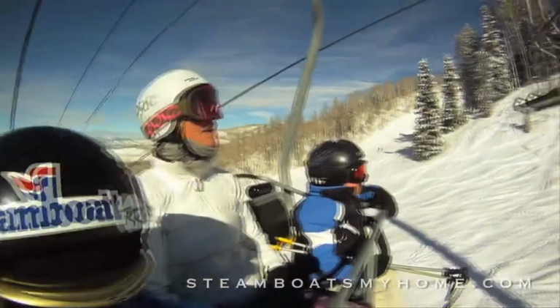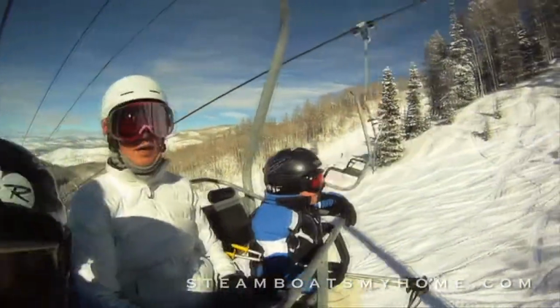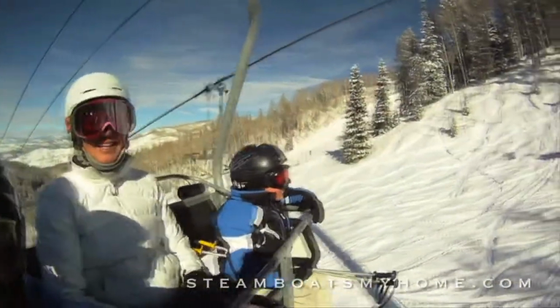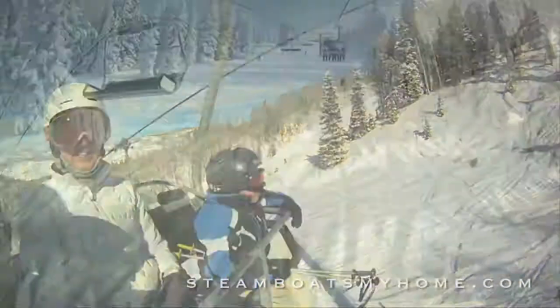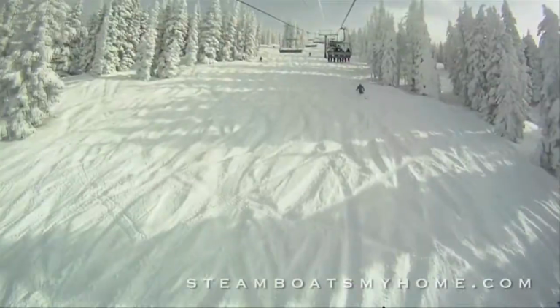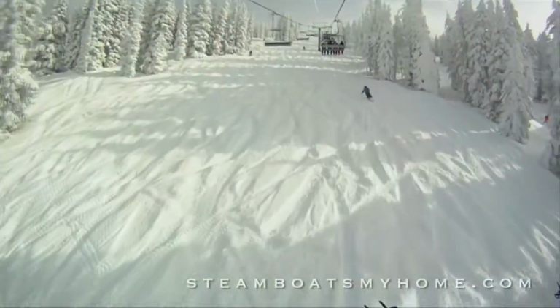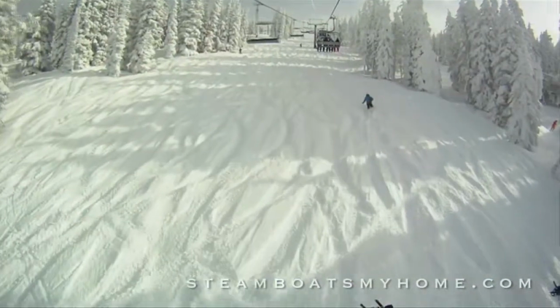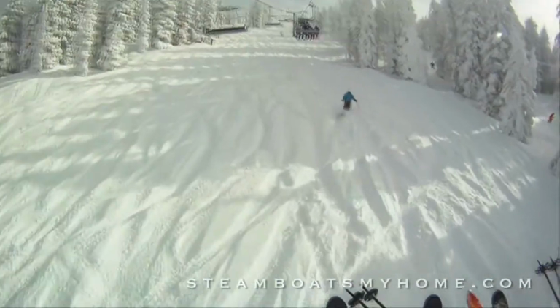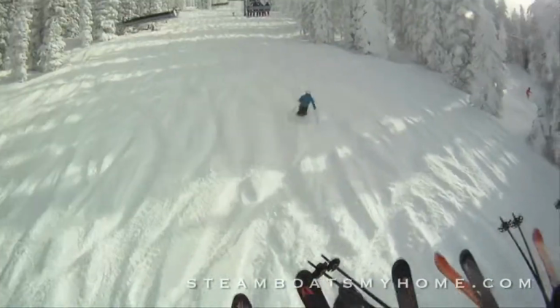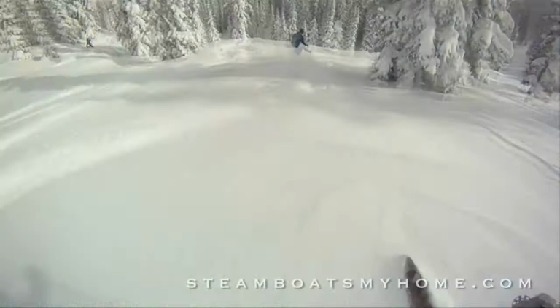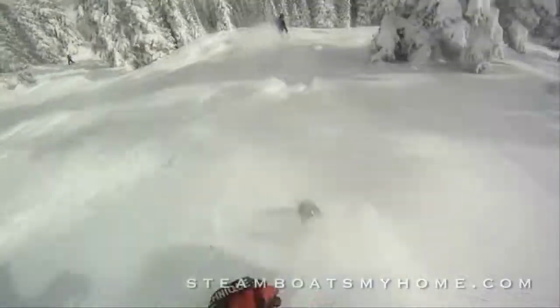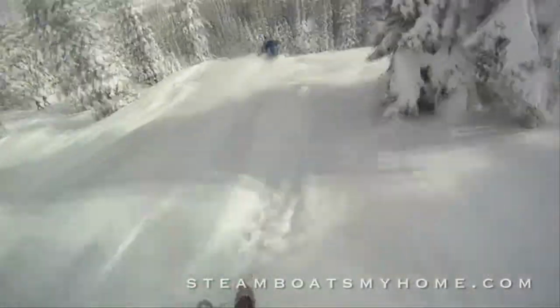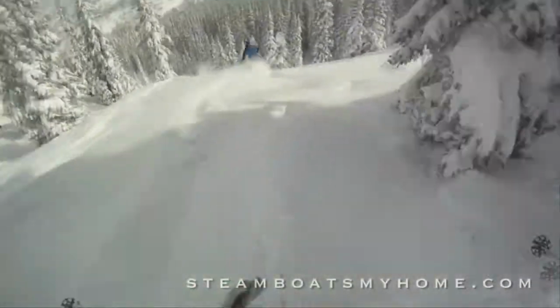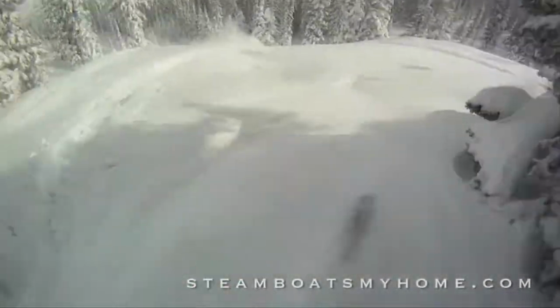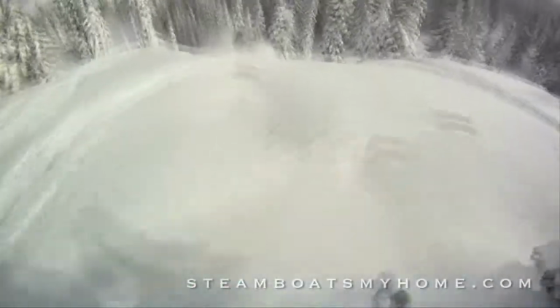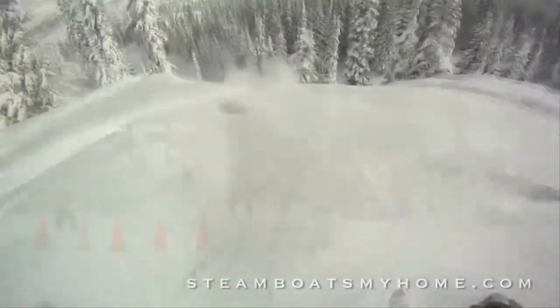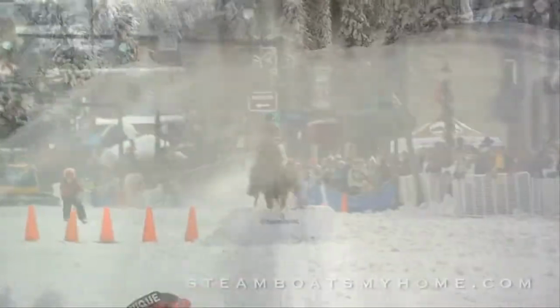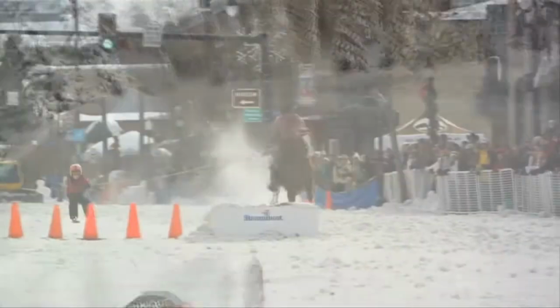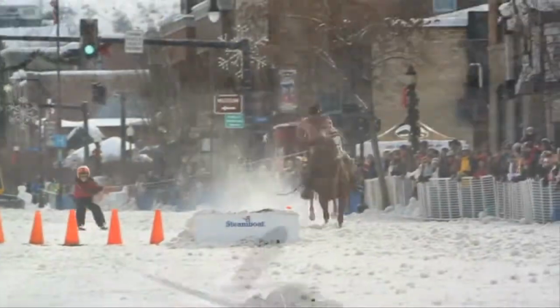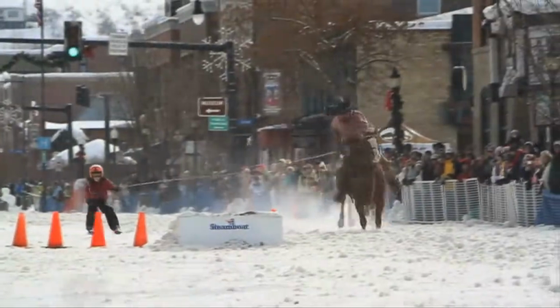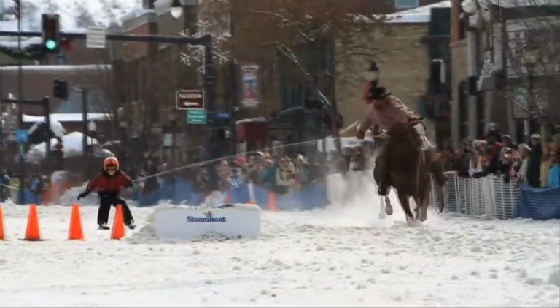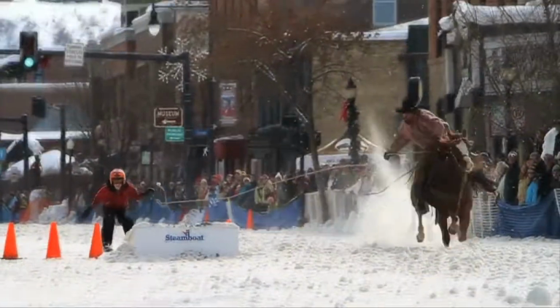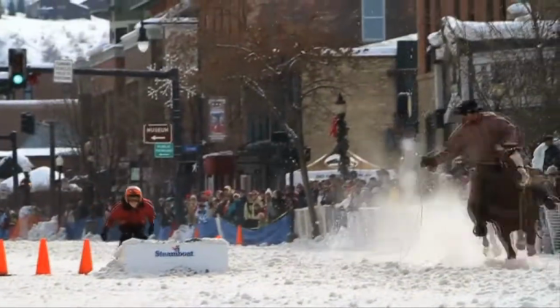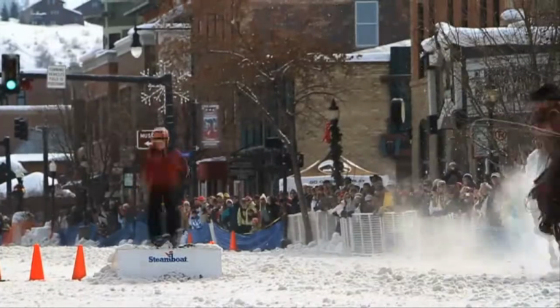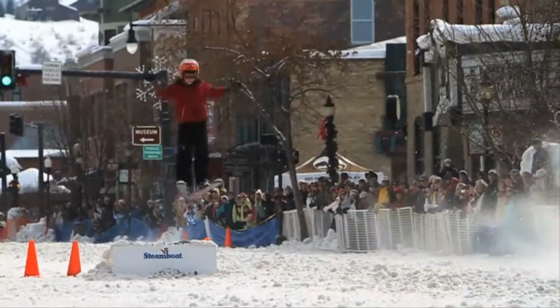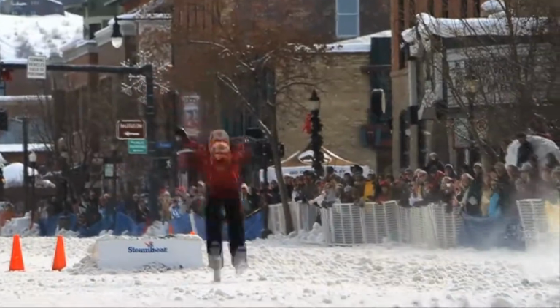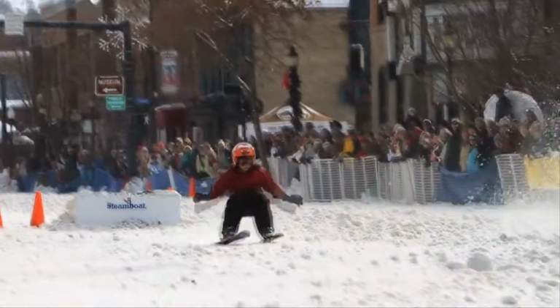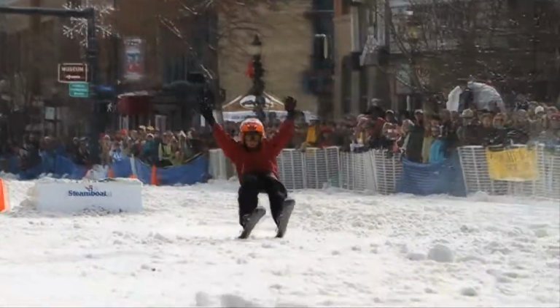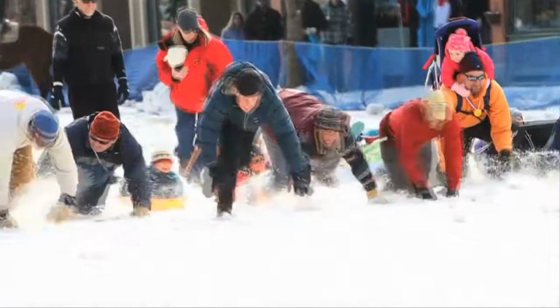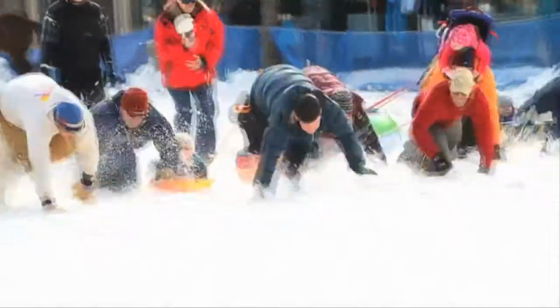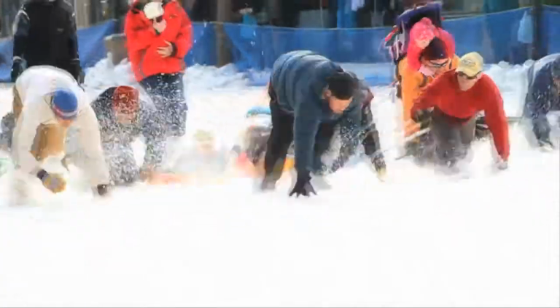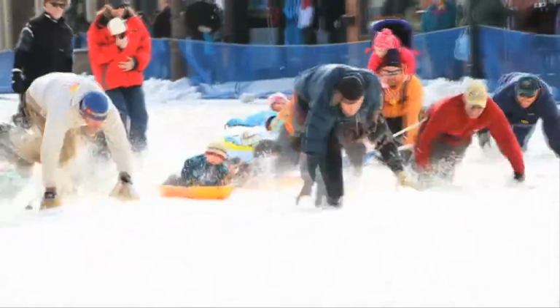Imagine a family vacation in Steamboat Springs, Colorado. Champagne powder and clear blue skies. Now, imagine the Steamboat Winter Carnival. Talk about memories!